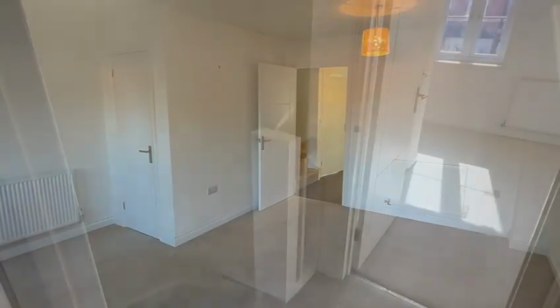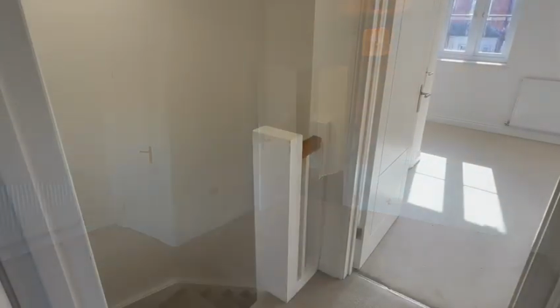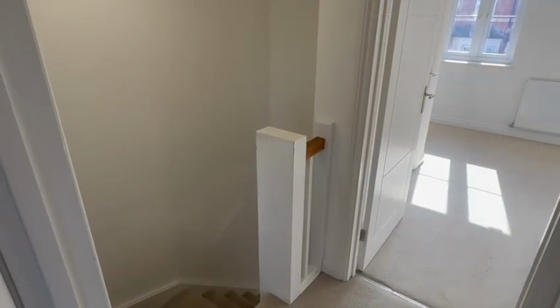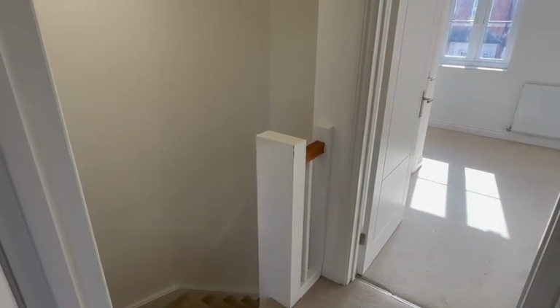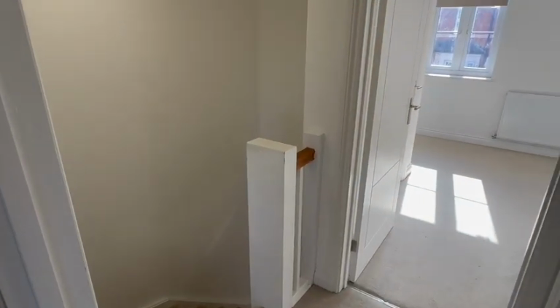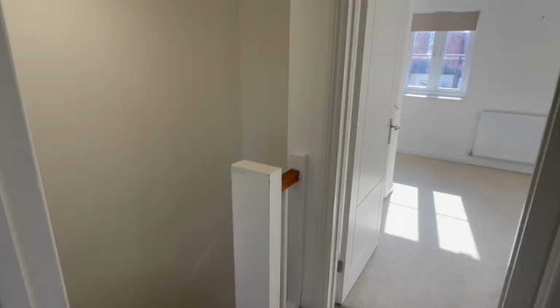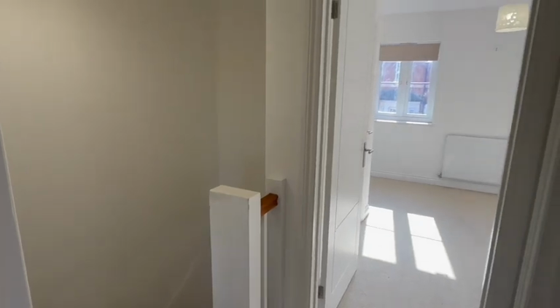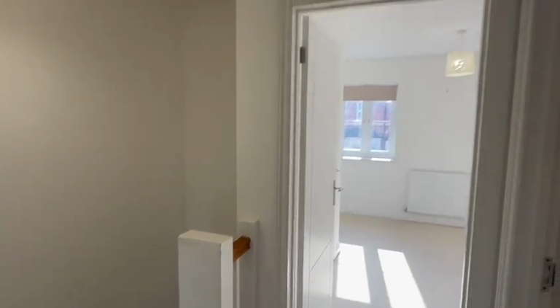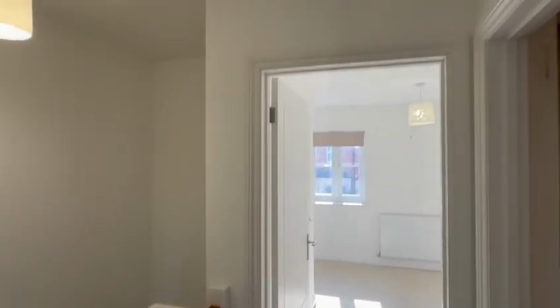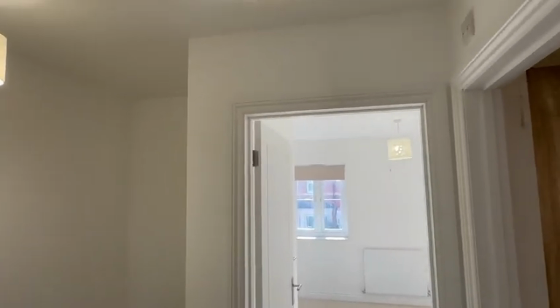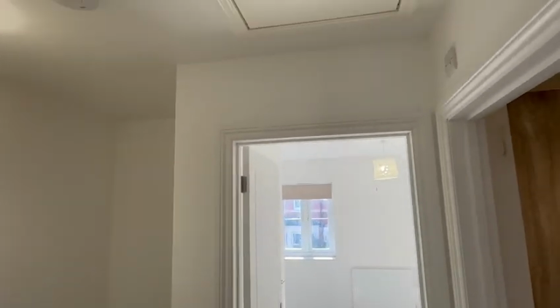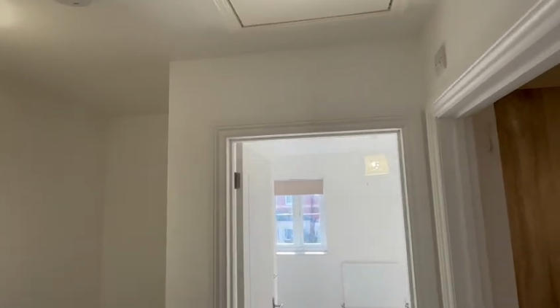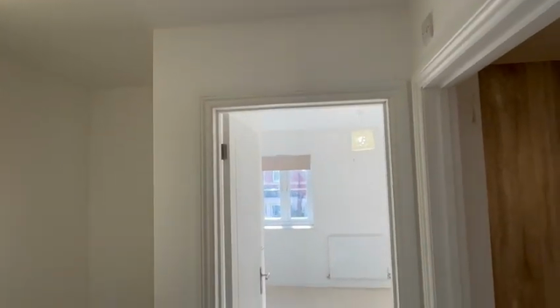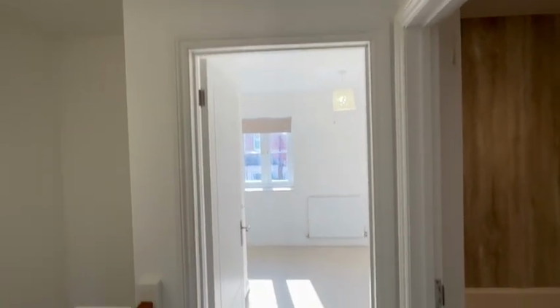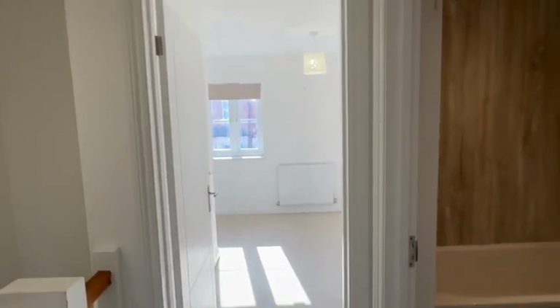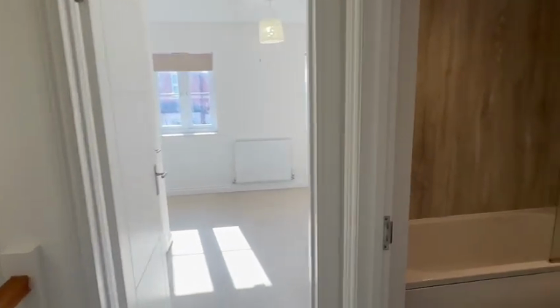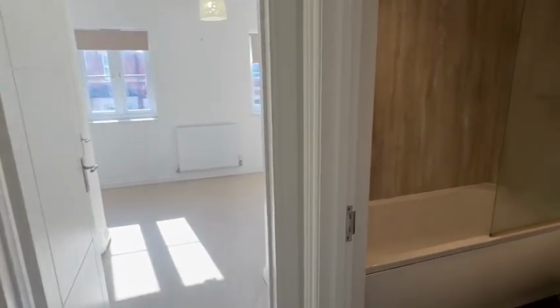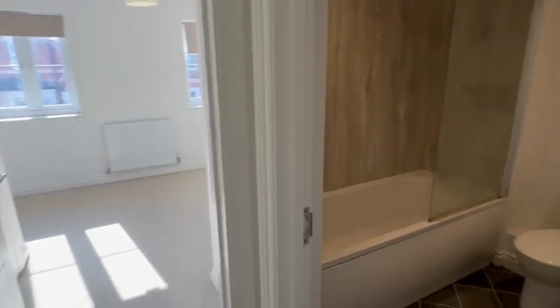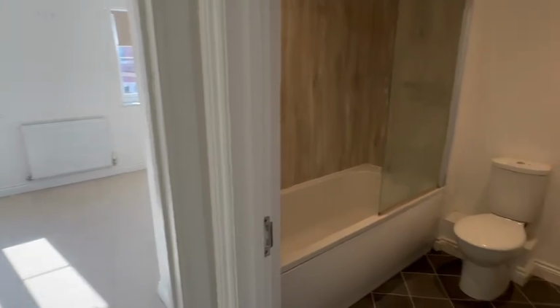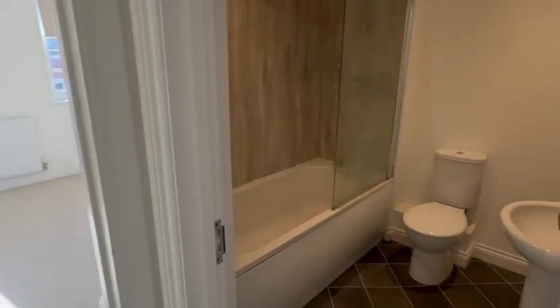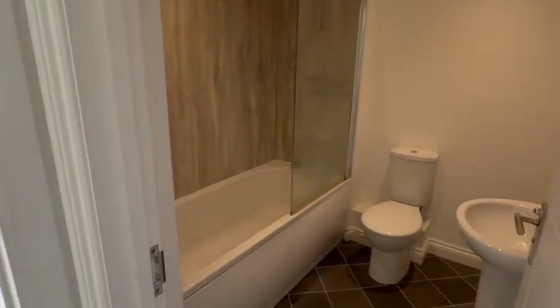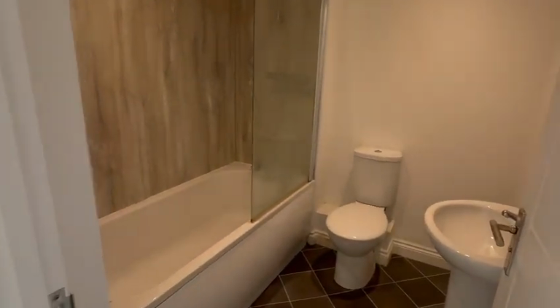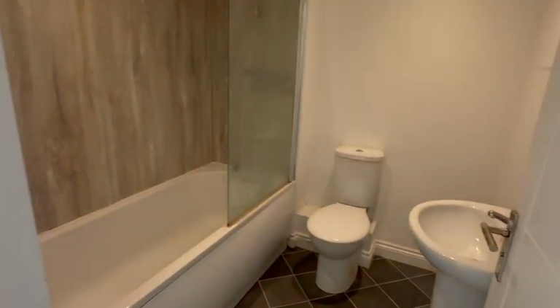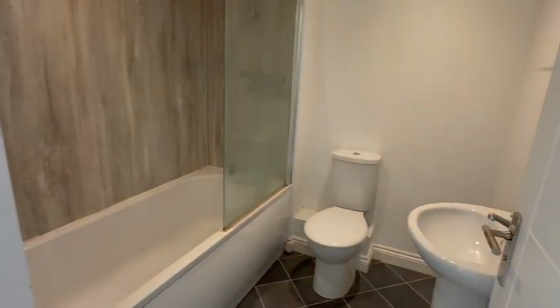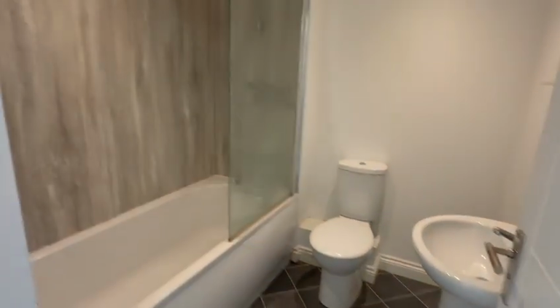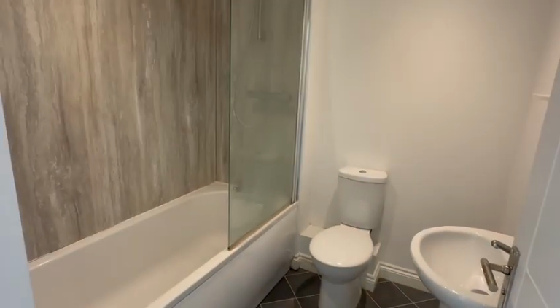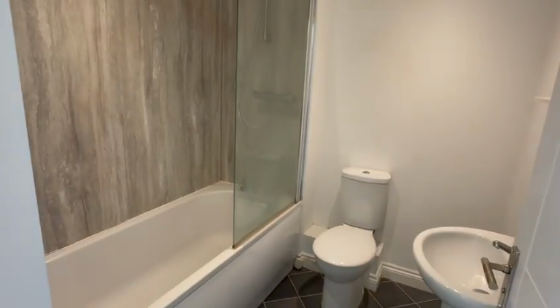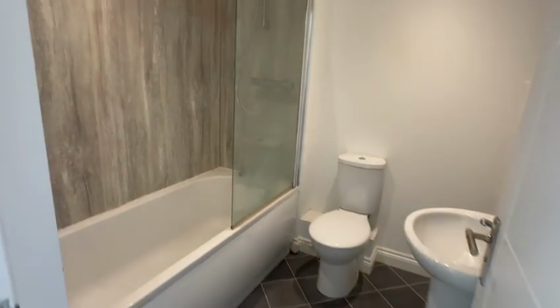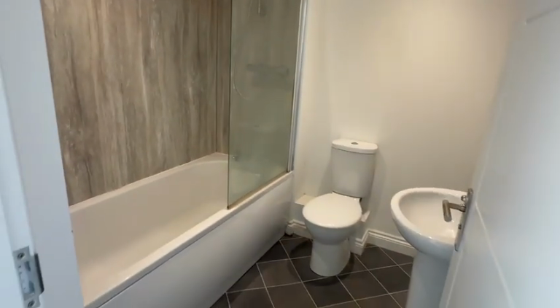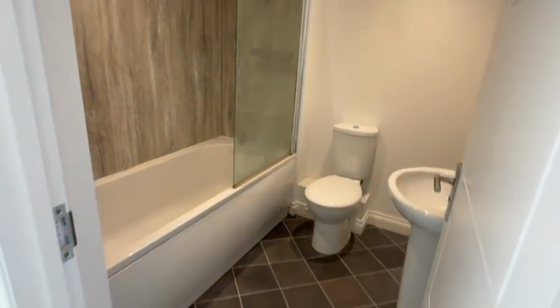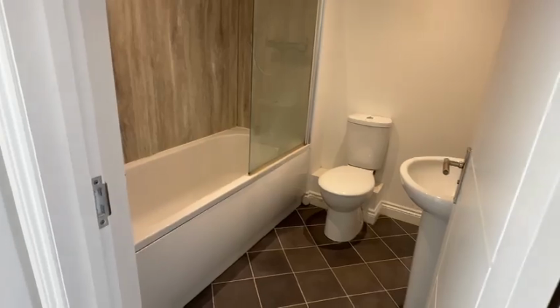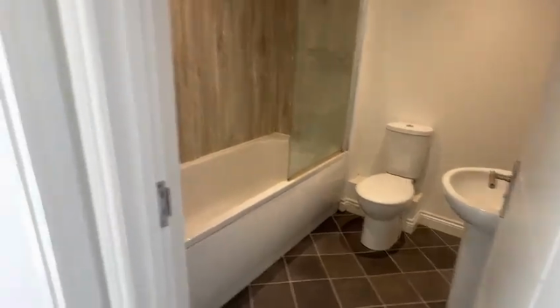The stairs come up from the hallway to the landing, which has a hatch providing access to the loft space. In between the two good-sized bedrooms, you have the bathroom with a shower above the bath and easy-to-maintain flooring.